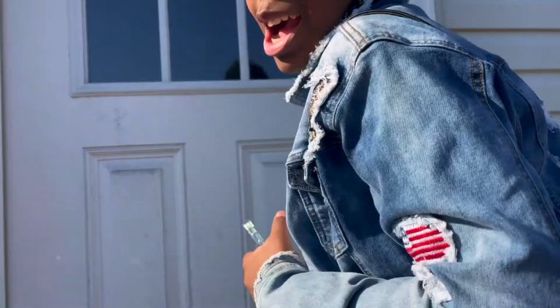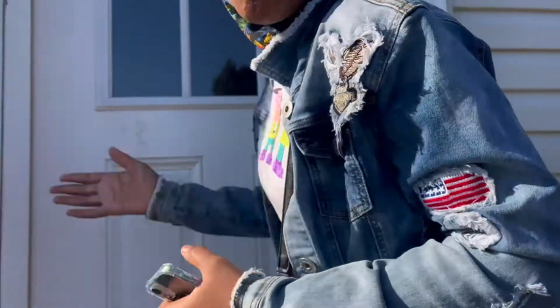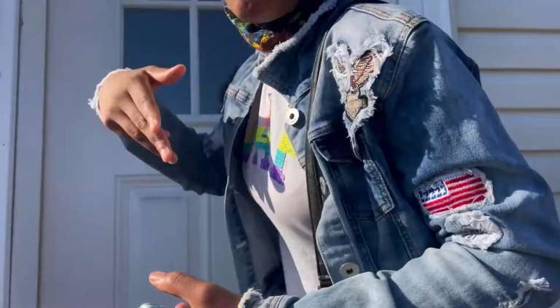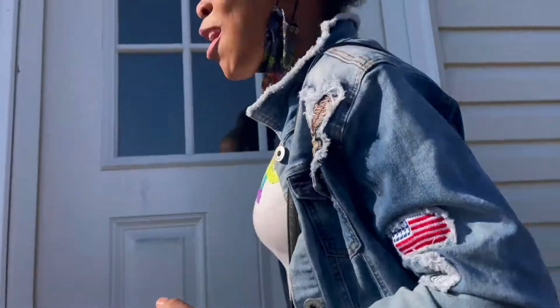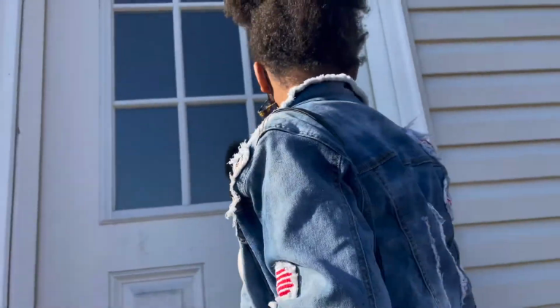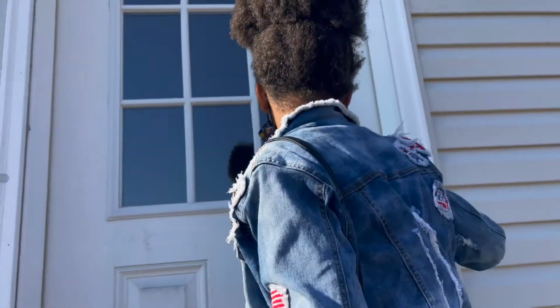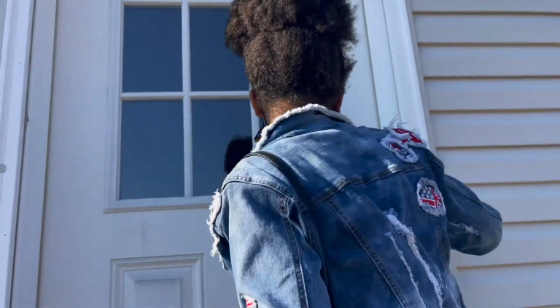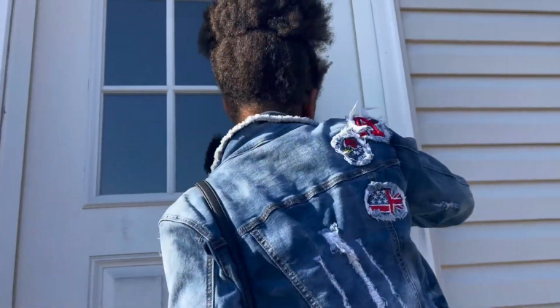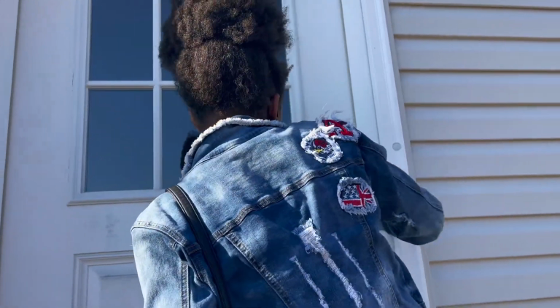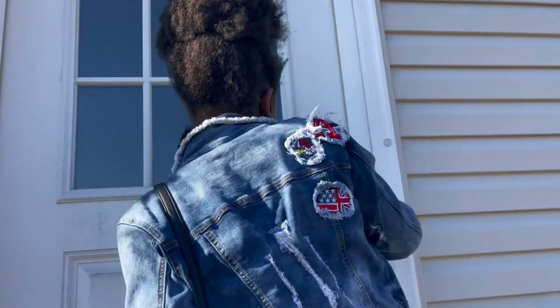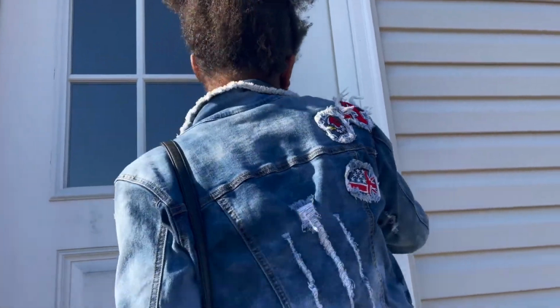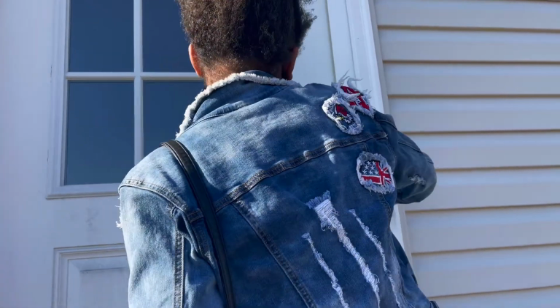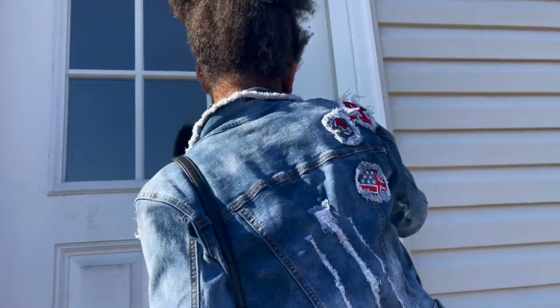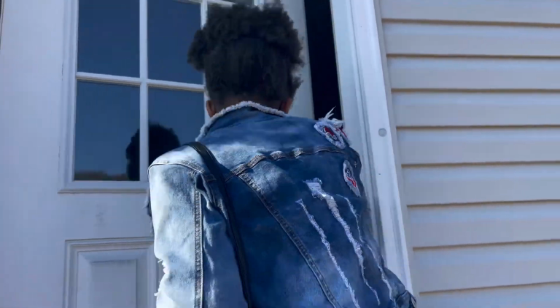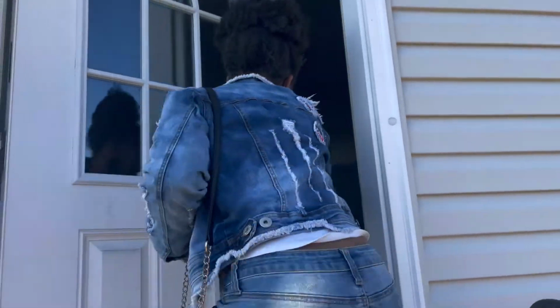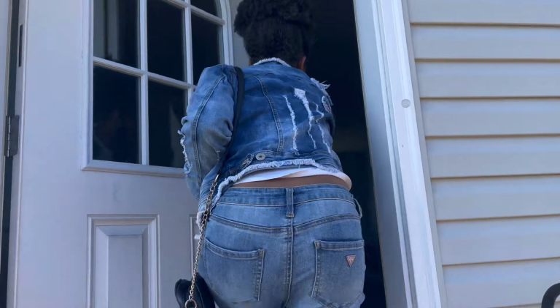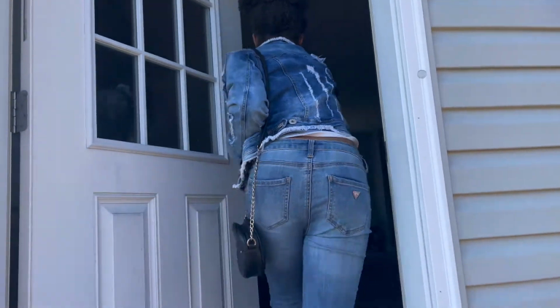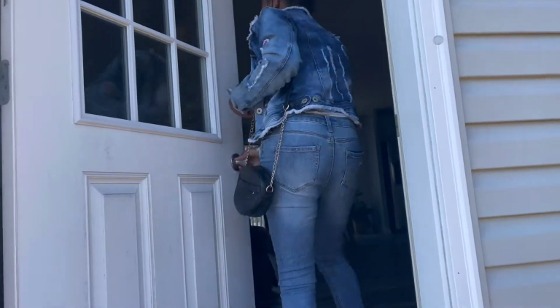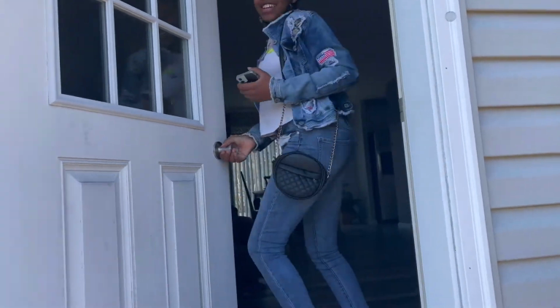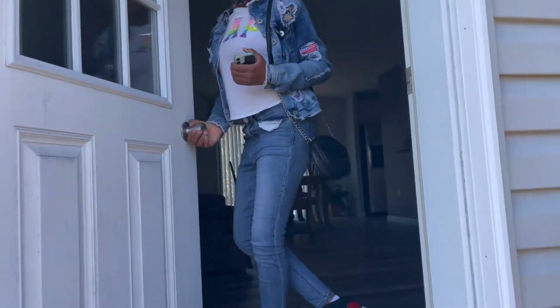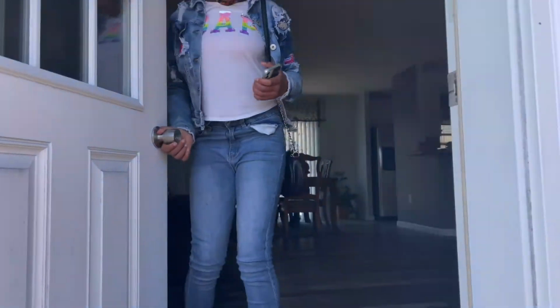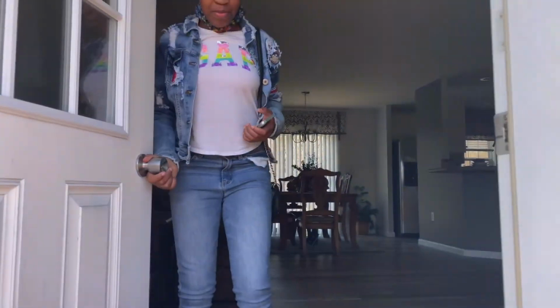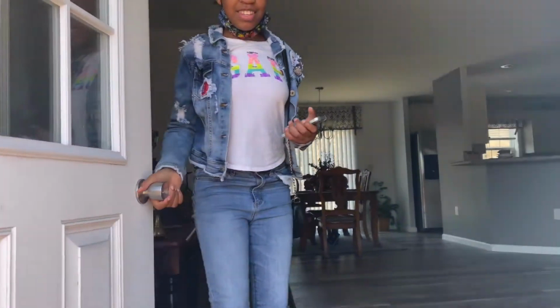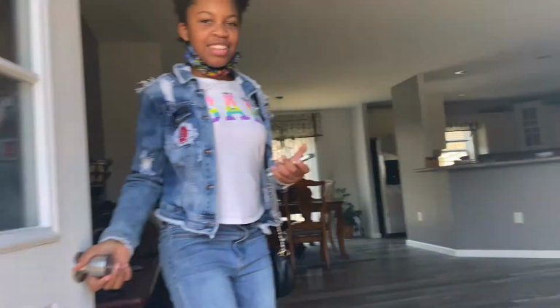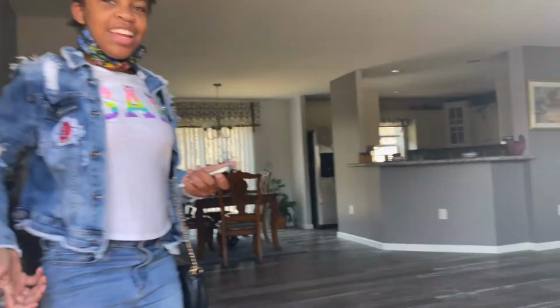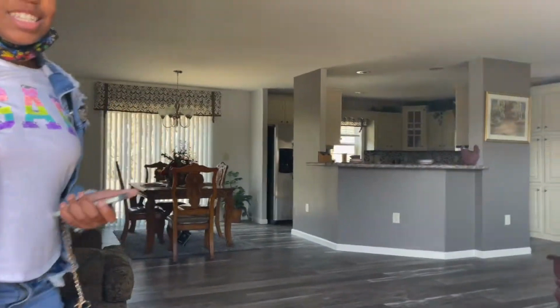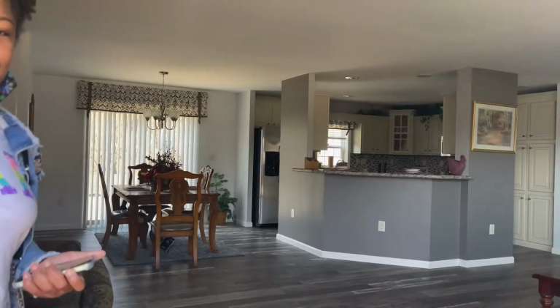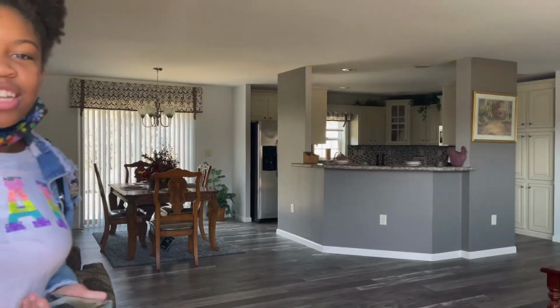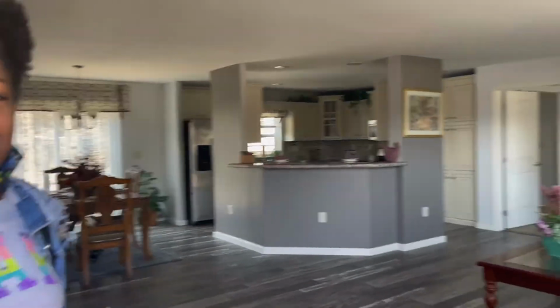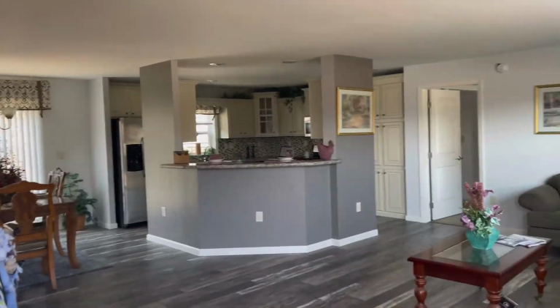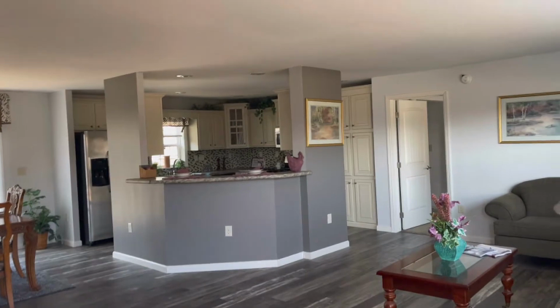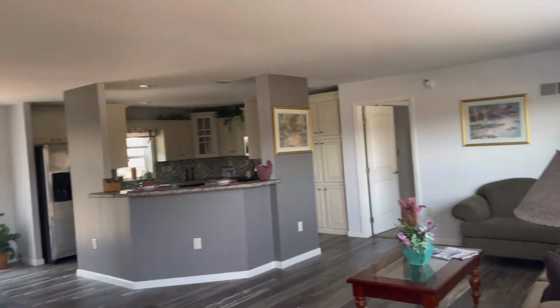Come on in, welcome to our house. This is the flawless house.